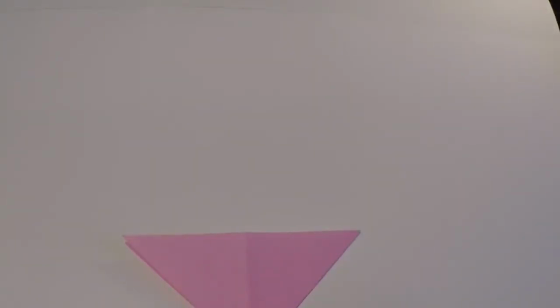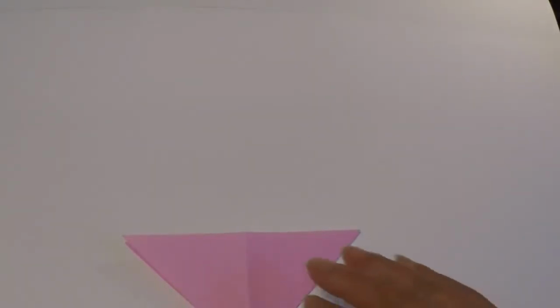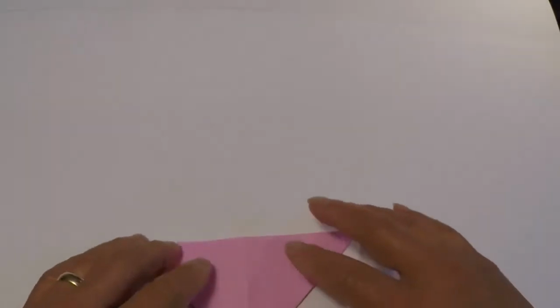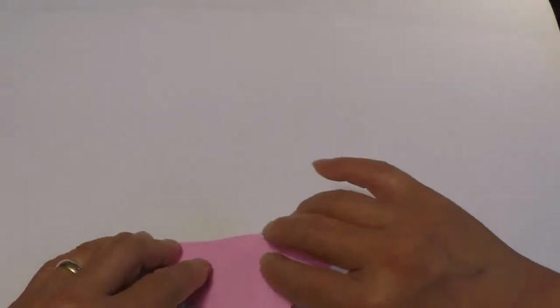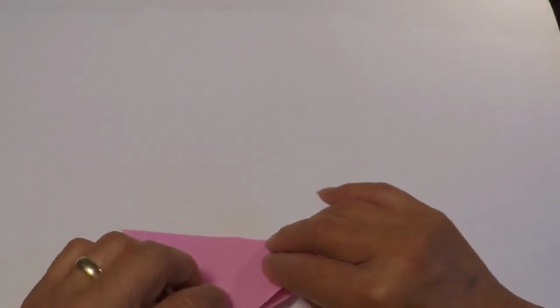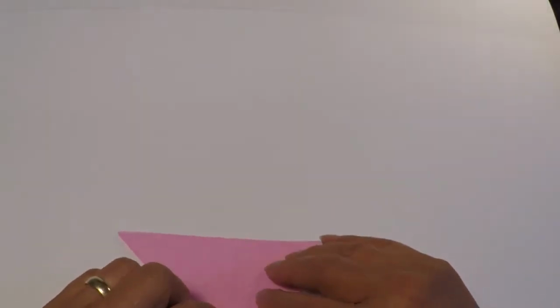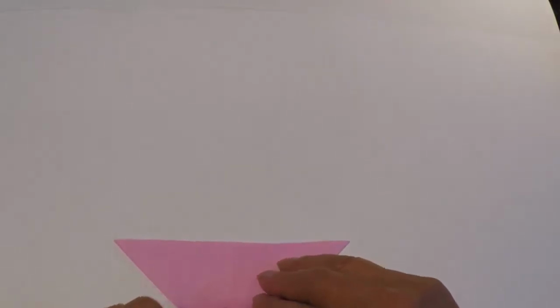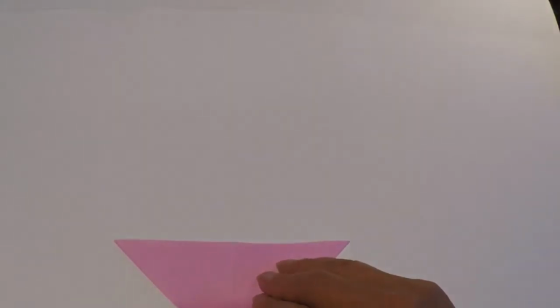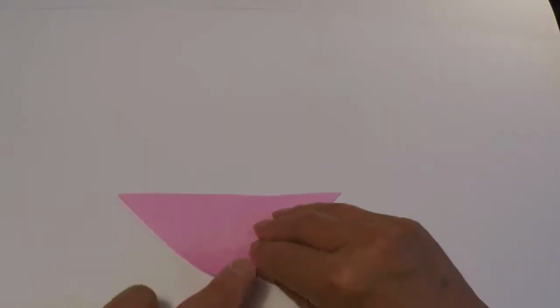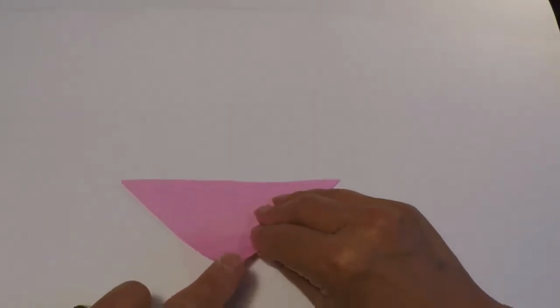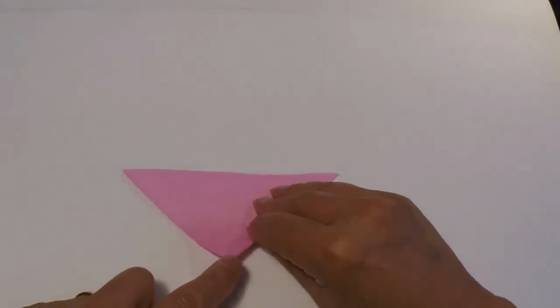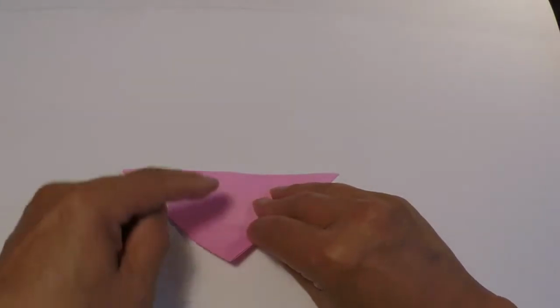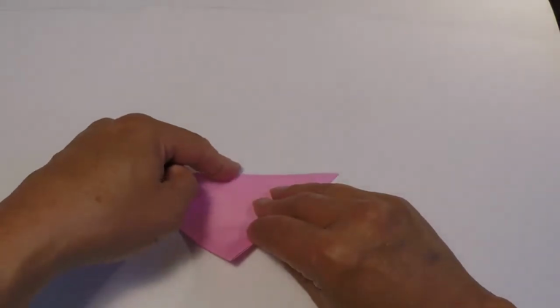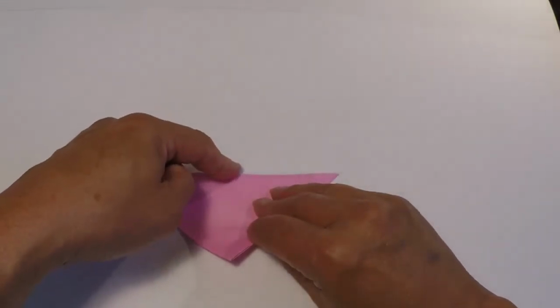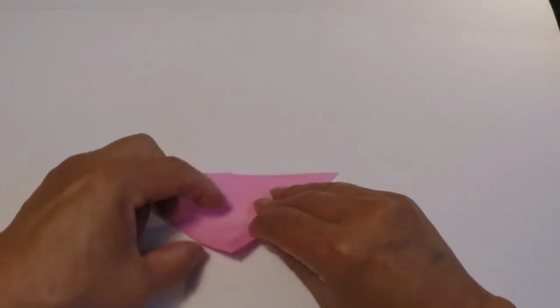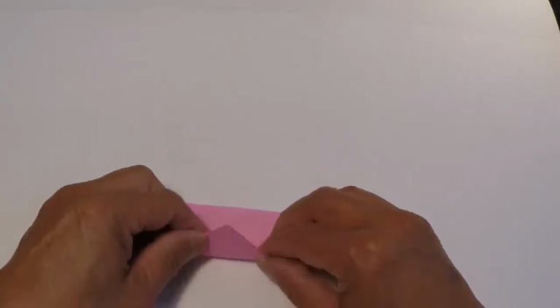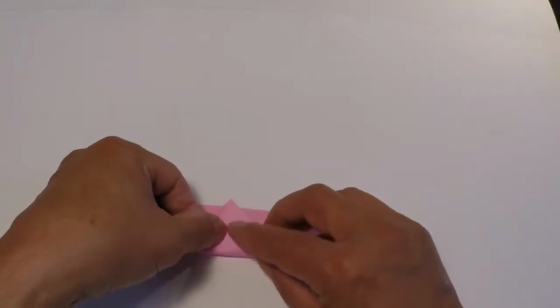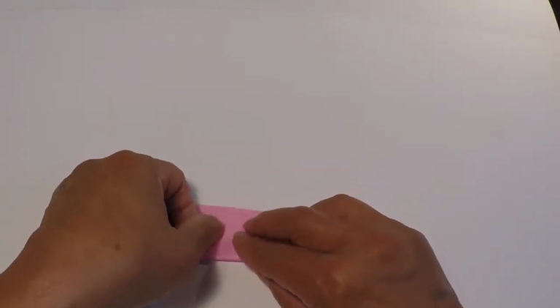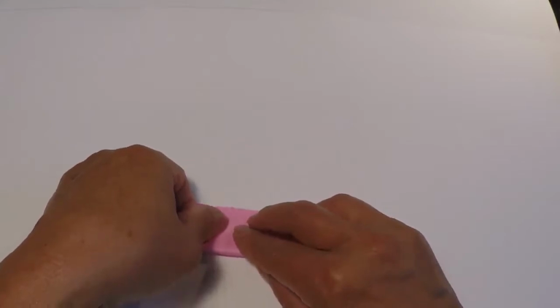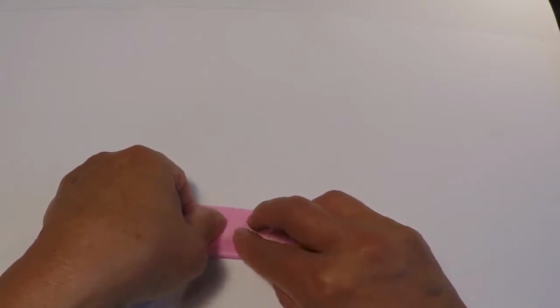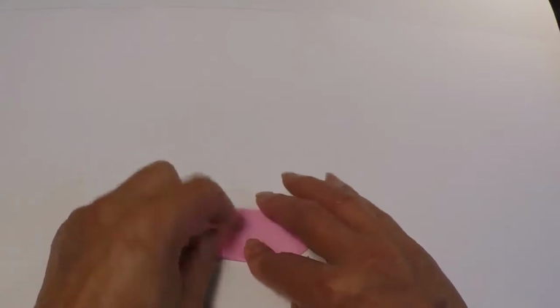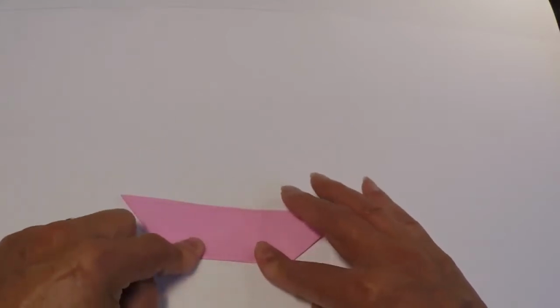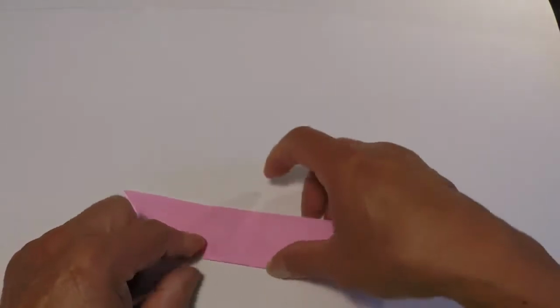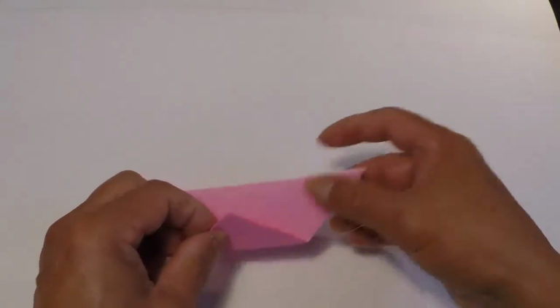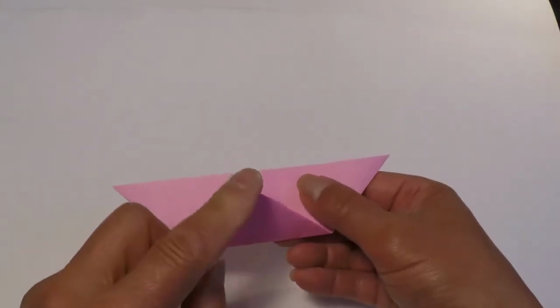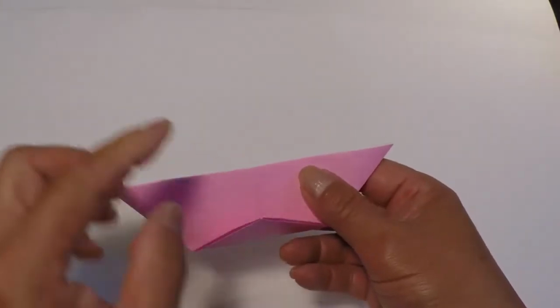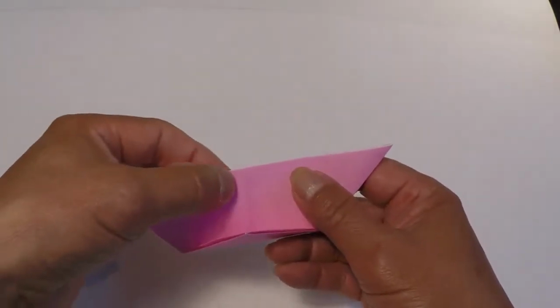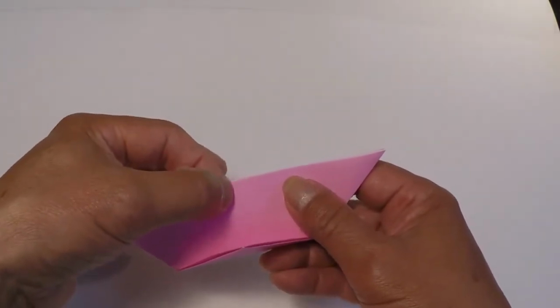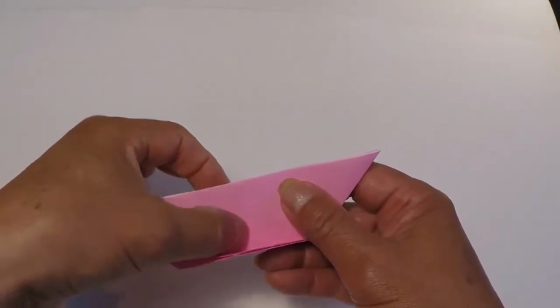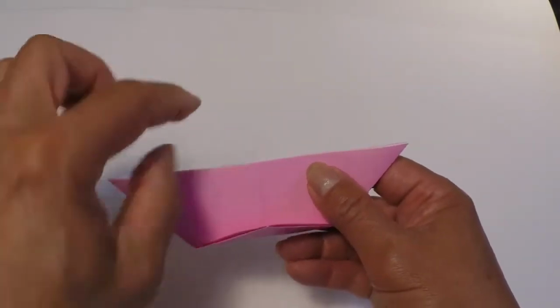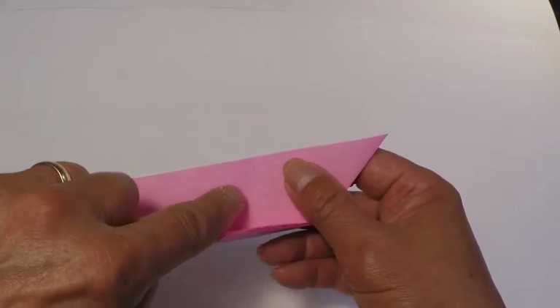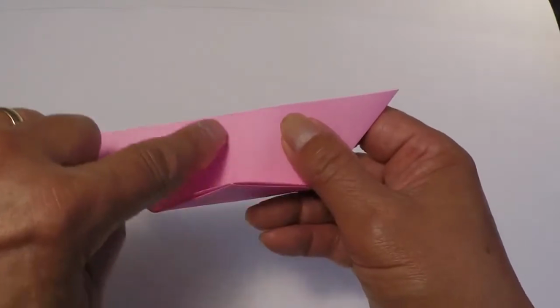The next fold: this bottom point is going to fold up to meet the top. Try to keep the center of the point on that center line that you can see.